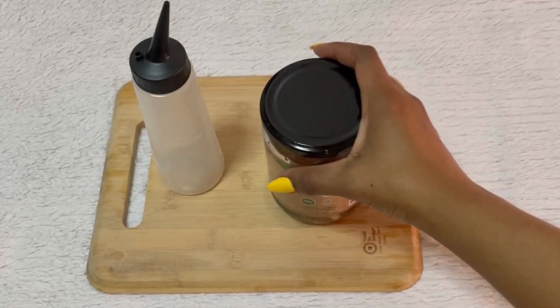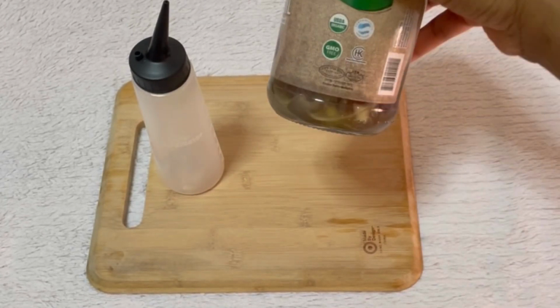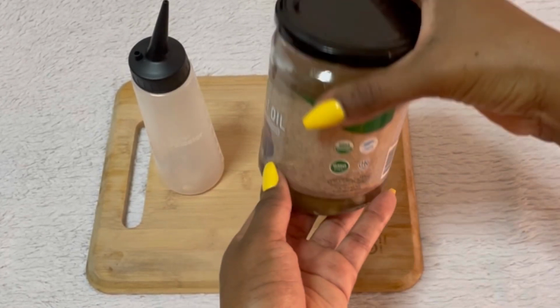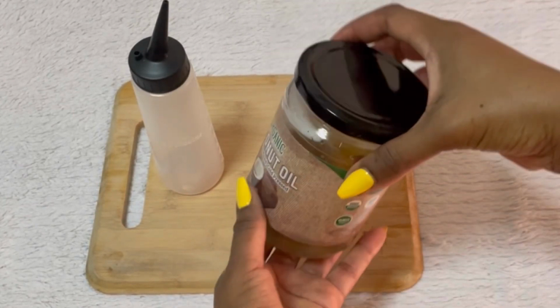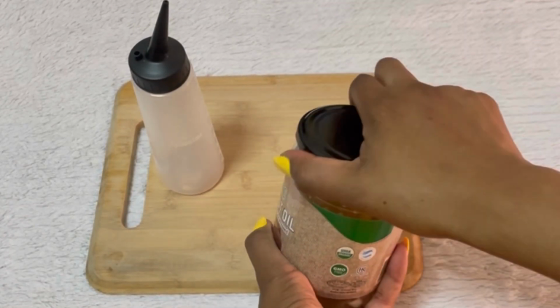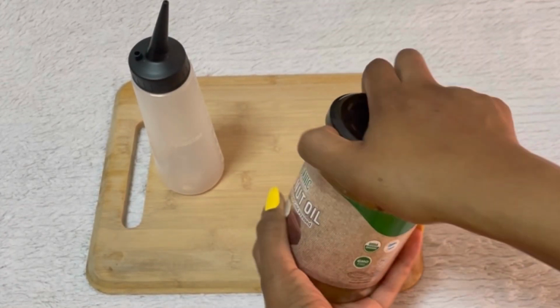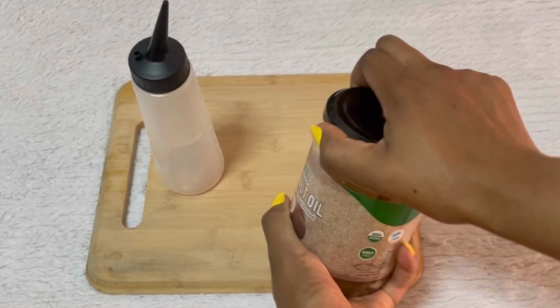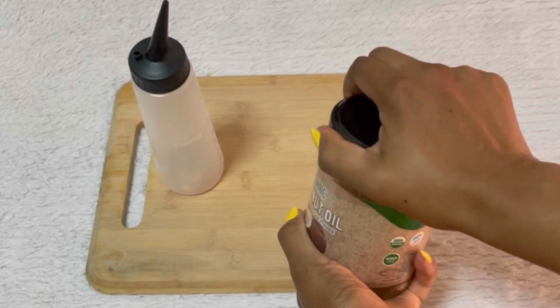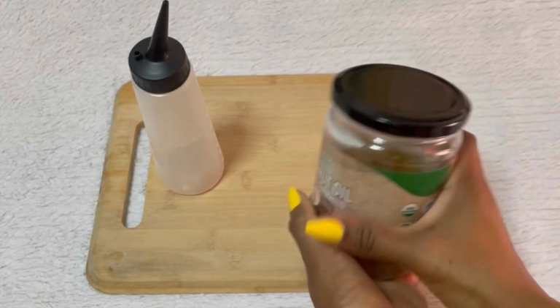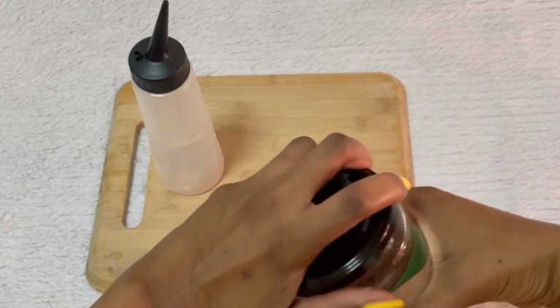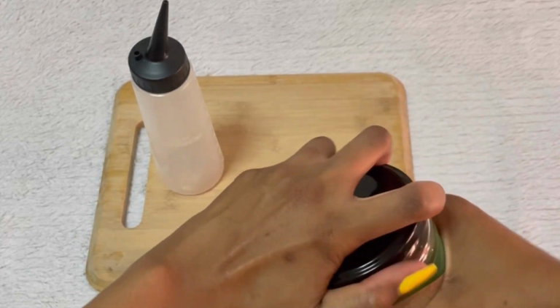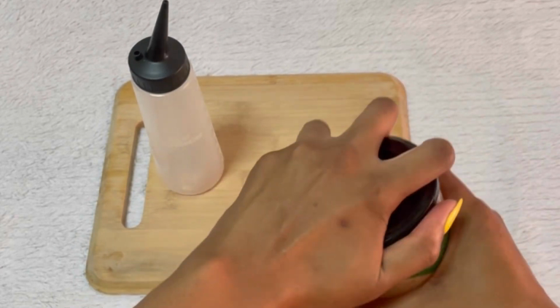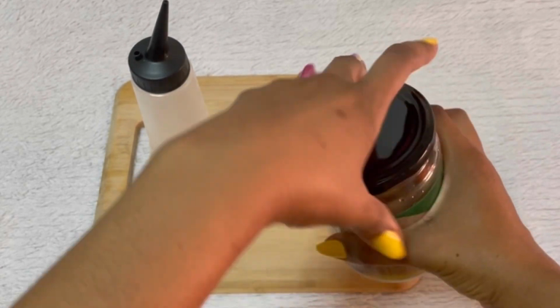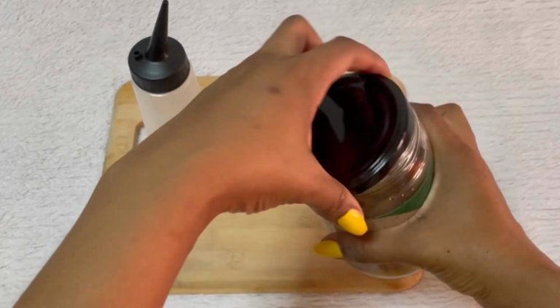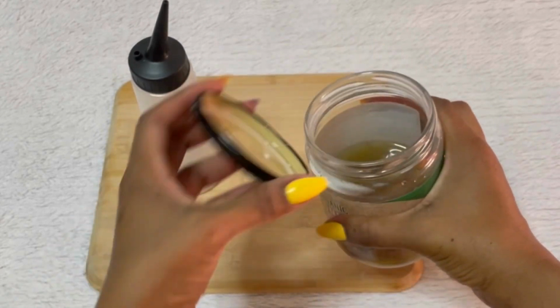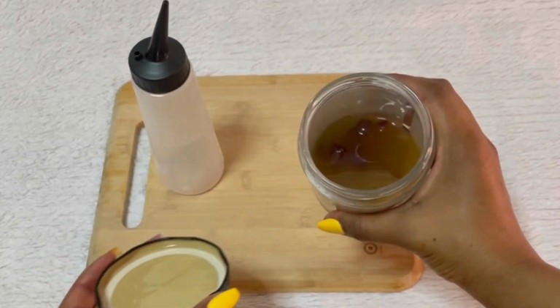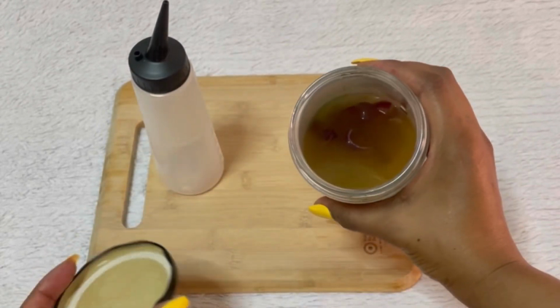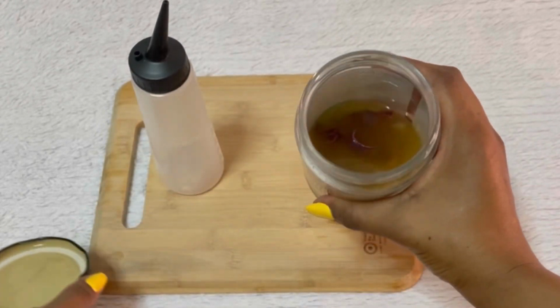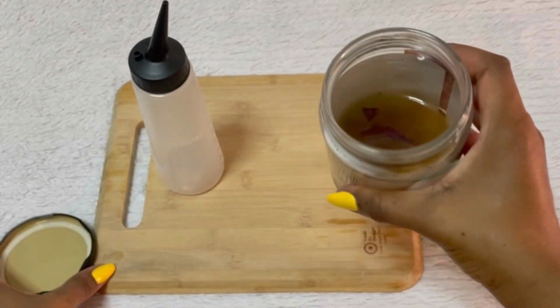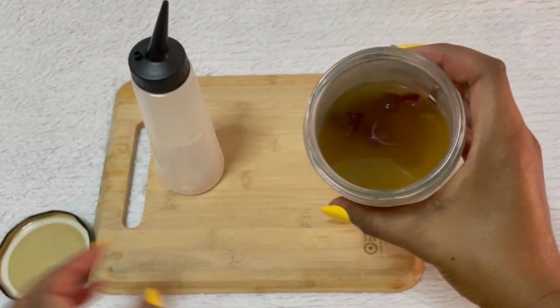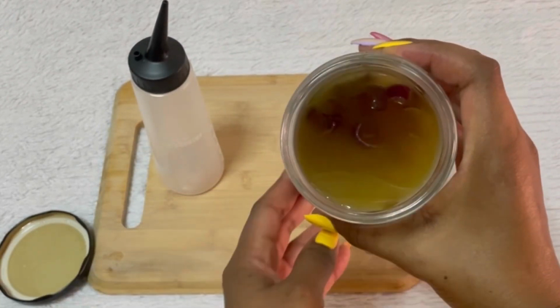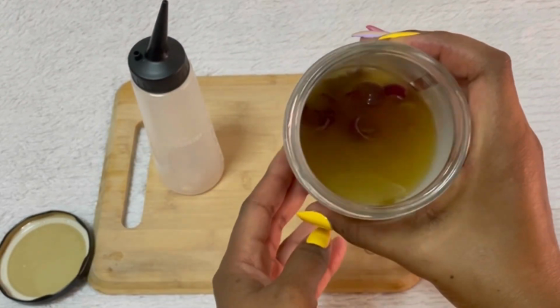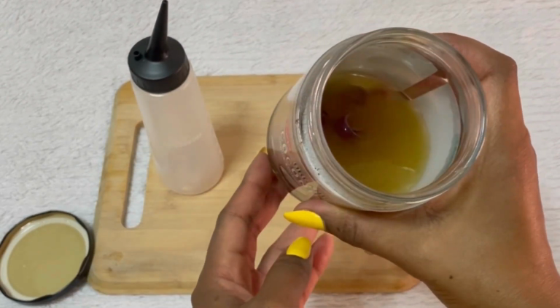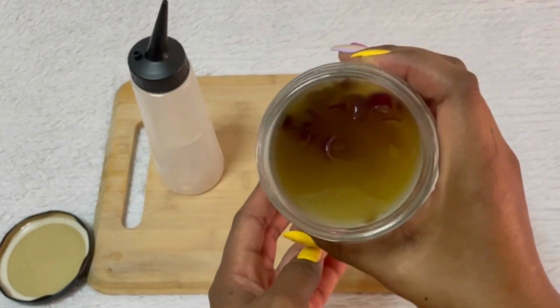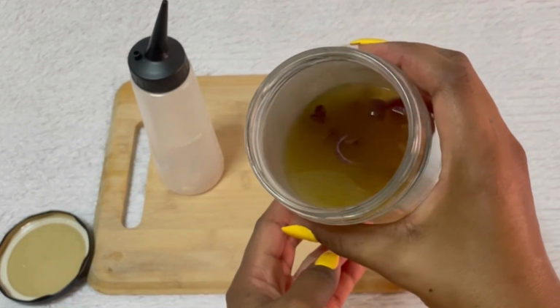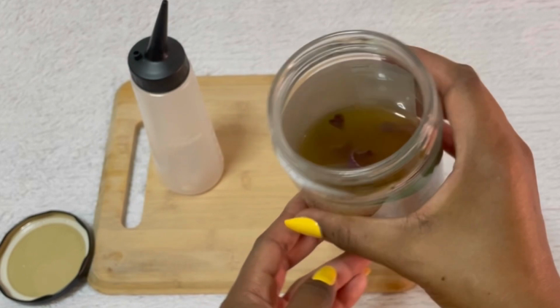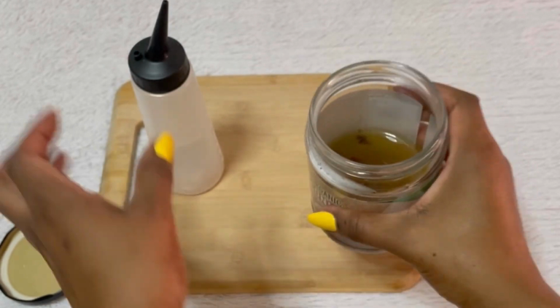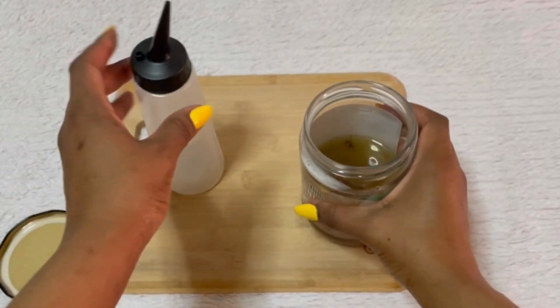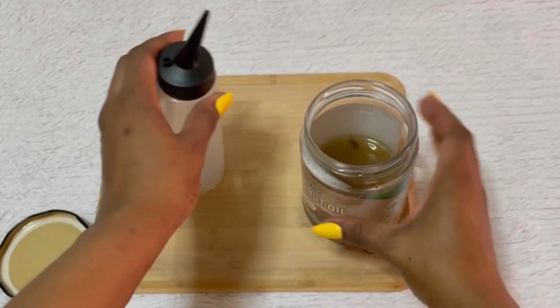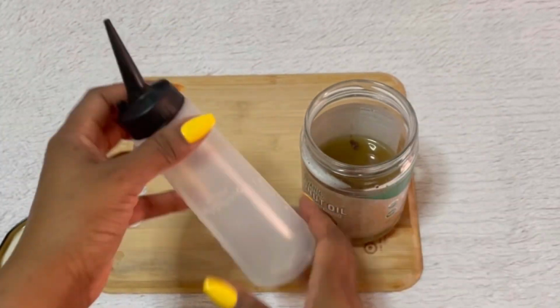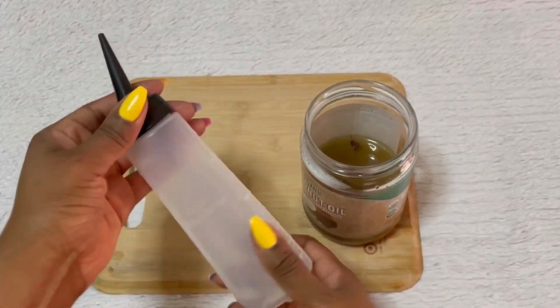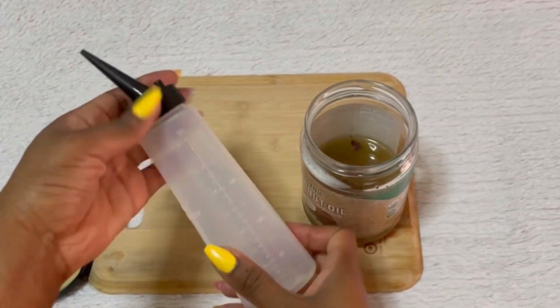After a few hours, it's time to check on our oil. This is how it looks after sitting. Next, I'm going to transfer this into an applicator bottle.